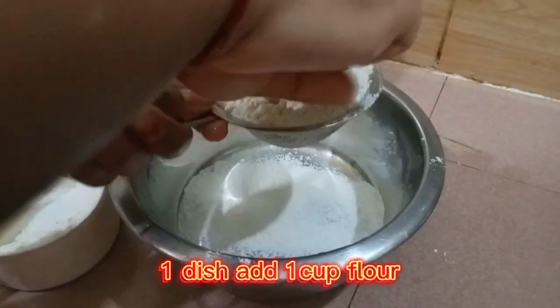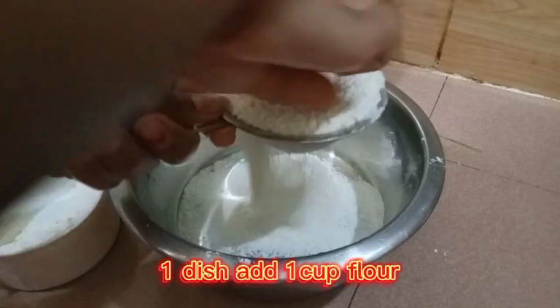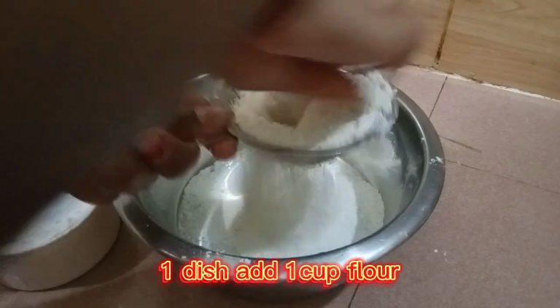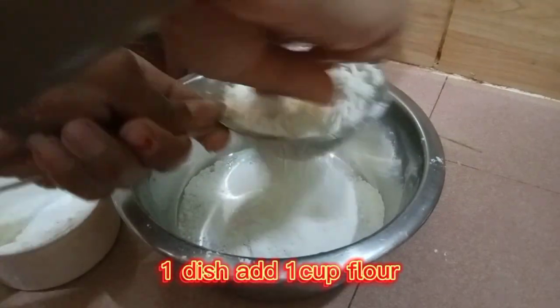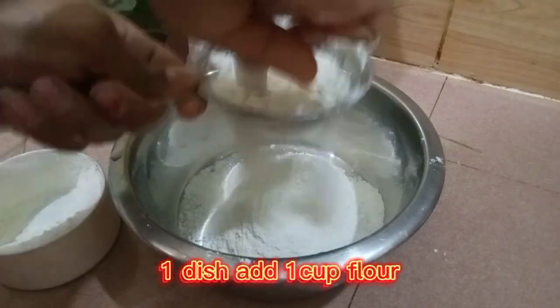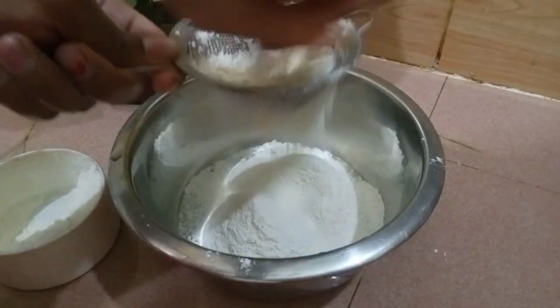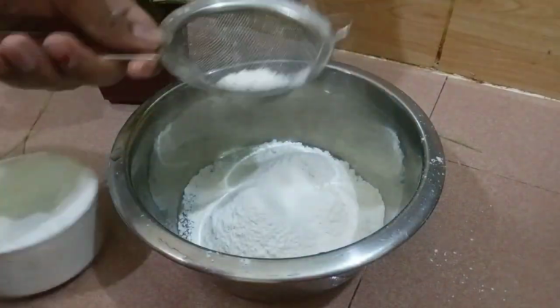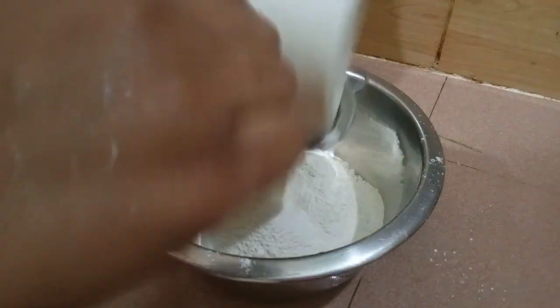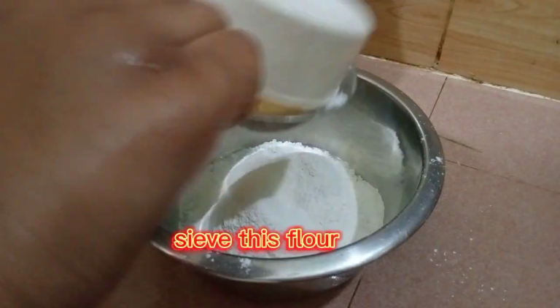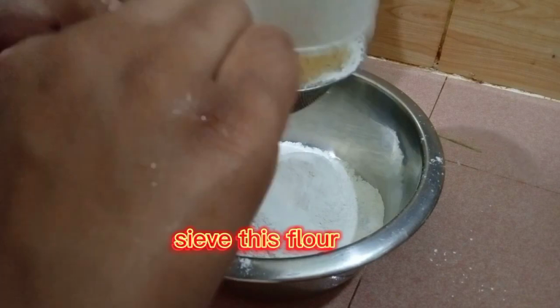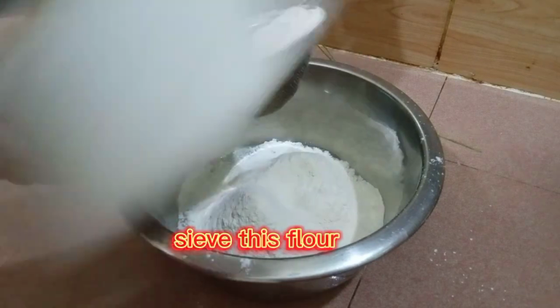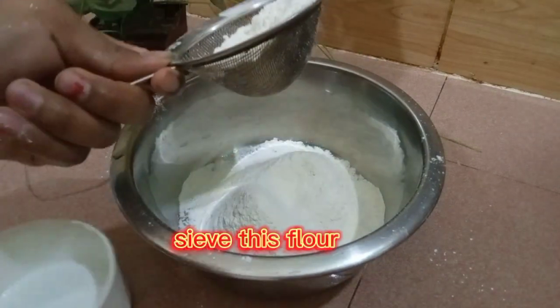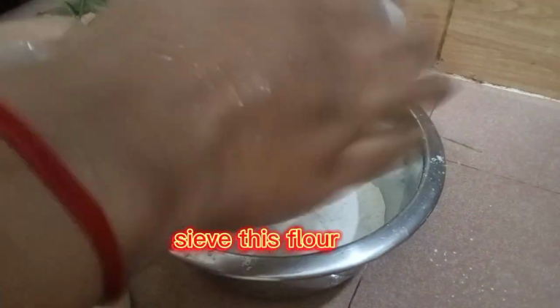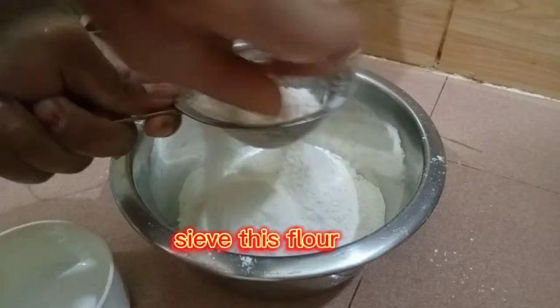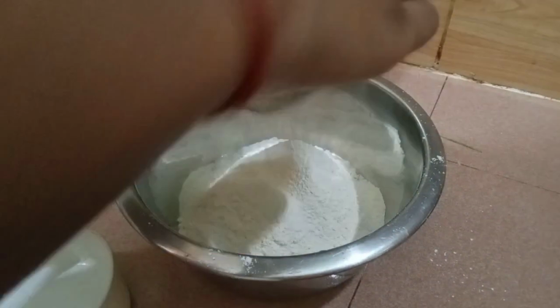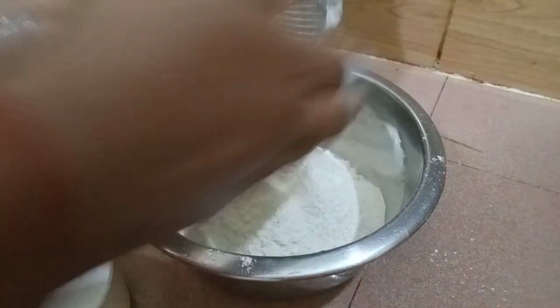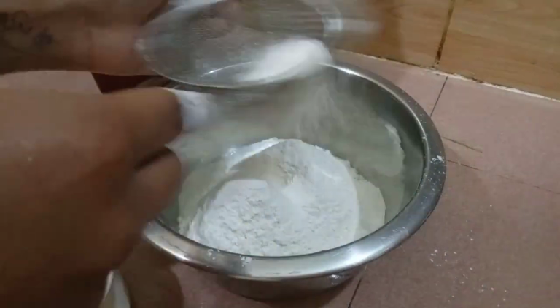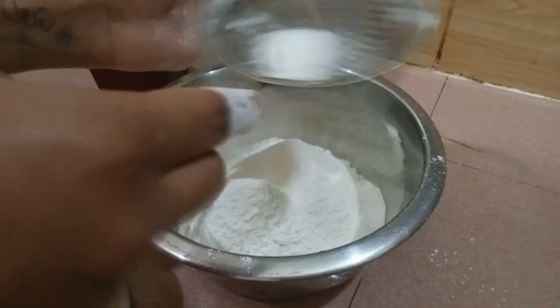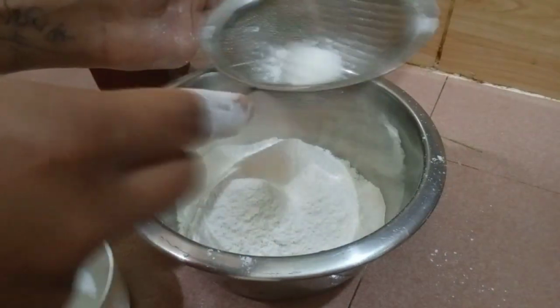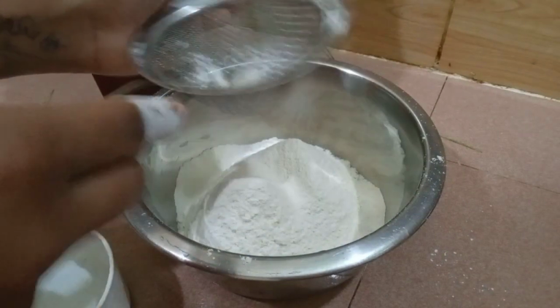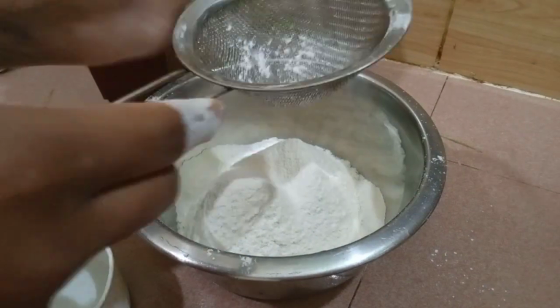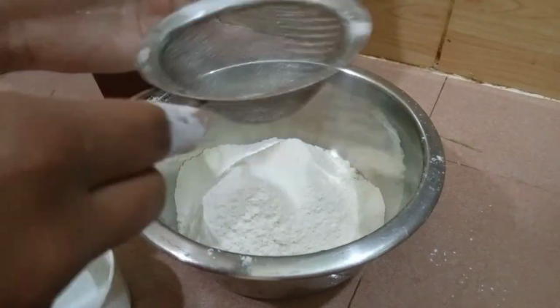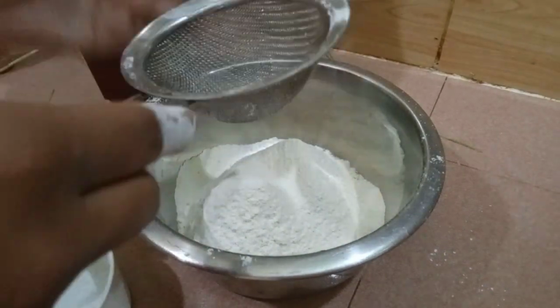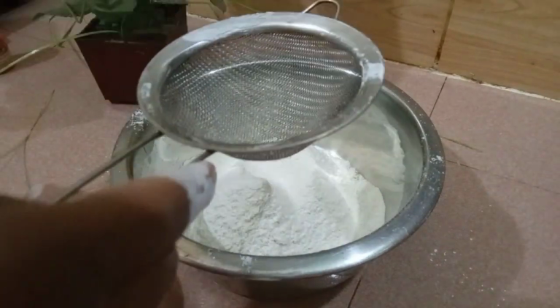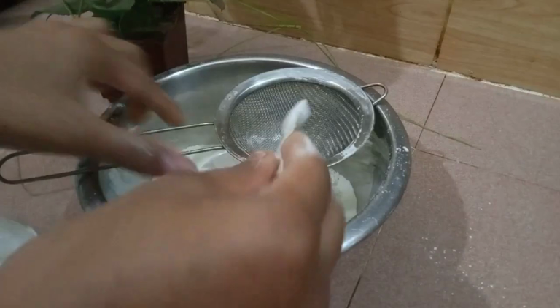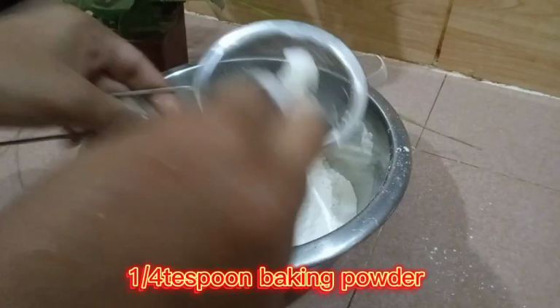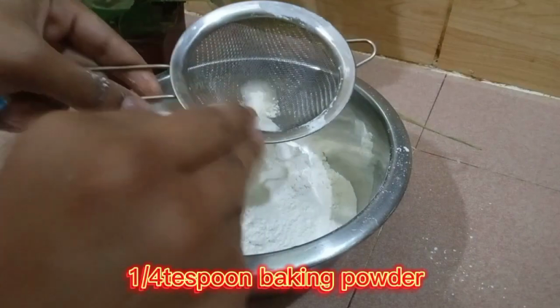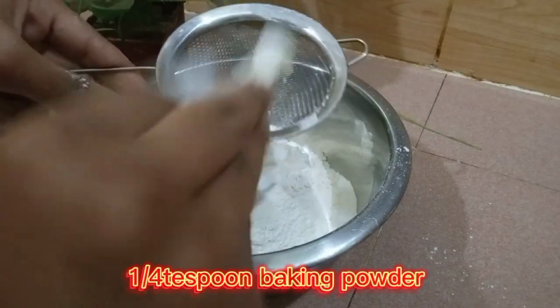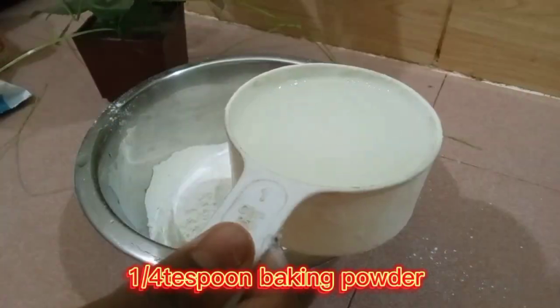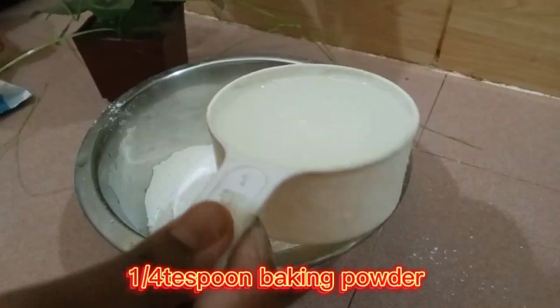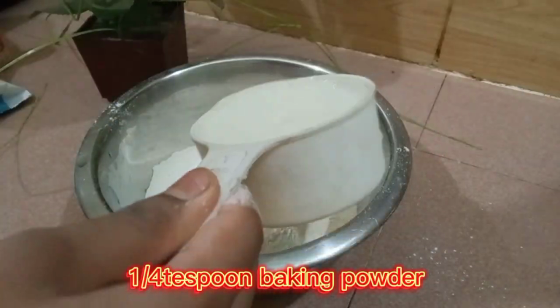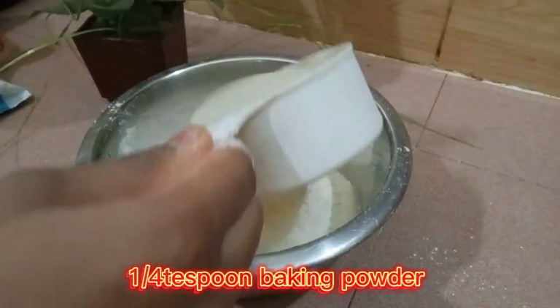In one dish, add 1 cup flour. Sift this flour. Add 1 quarter teaspoon baking powder.